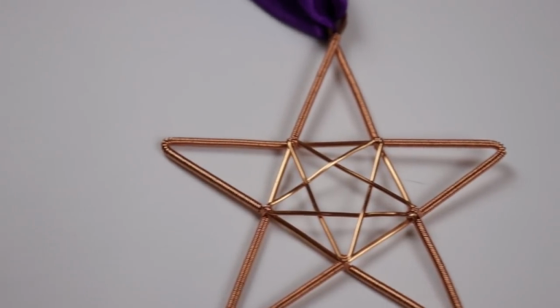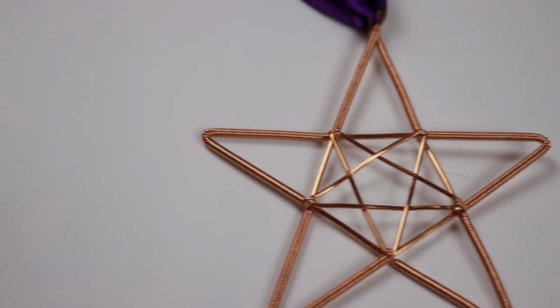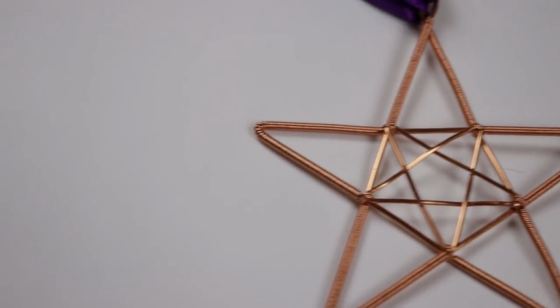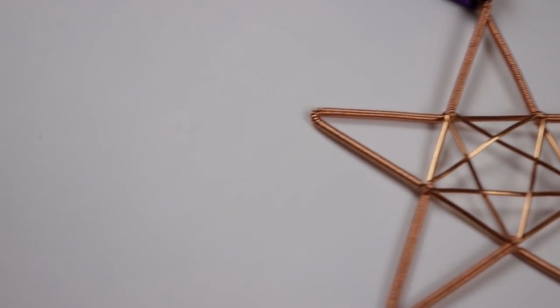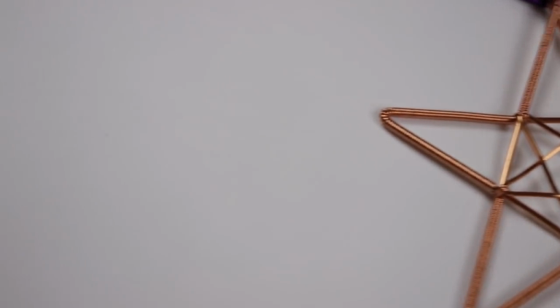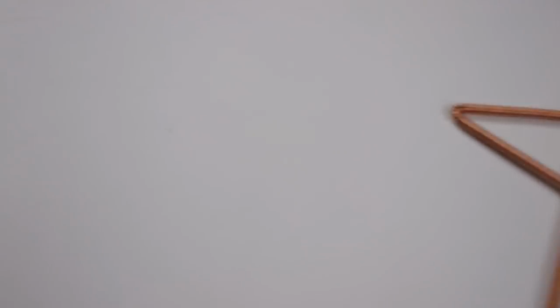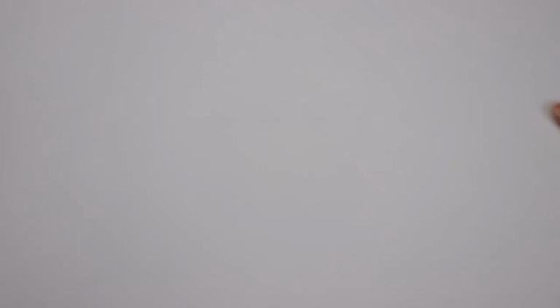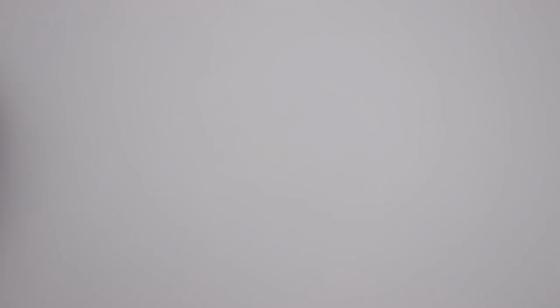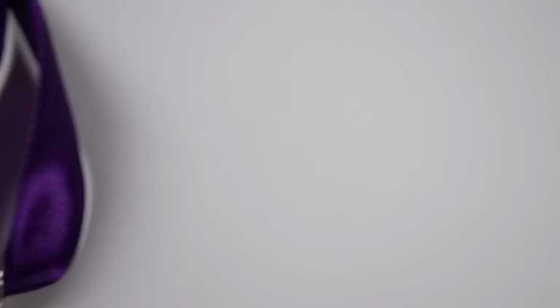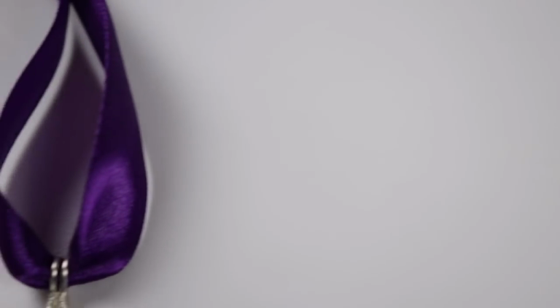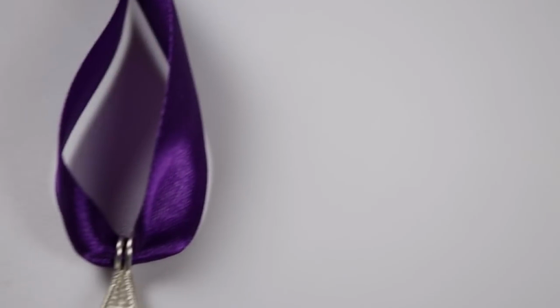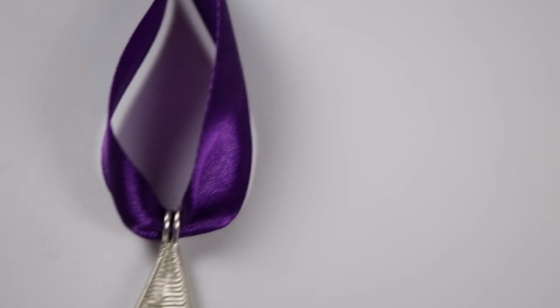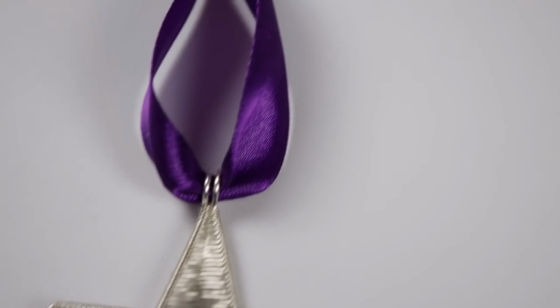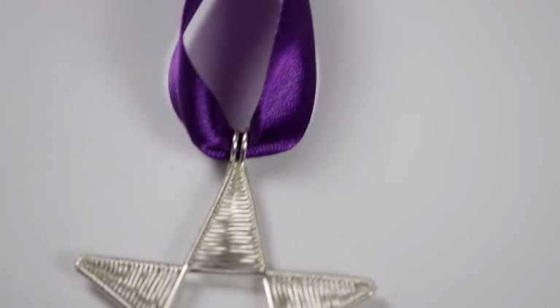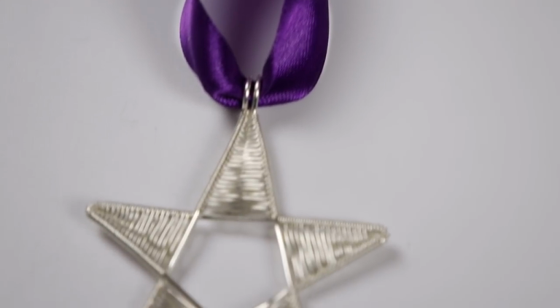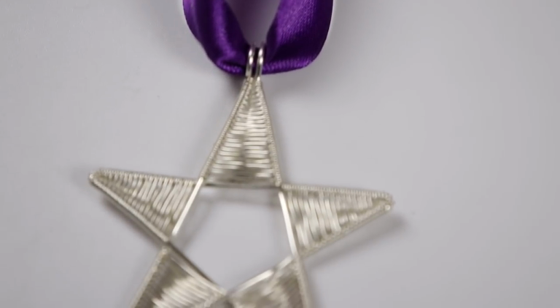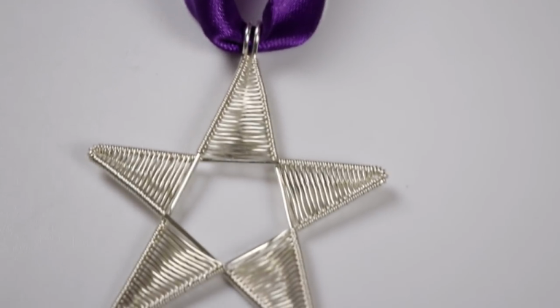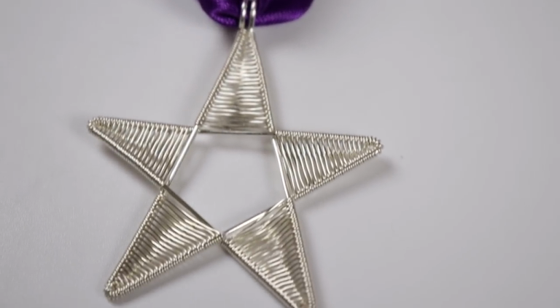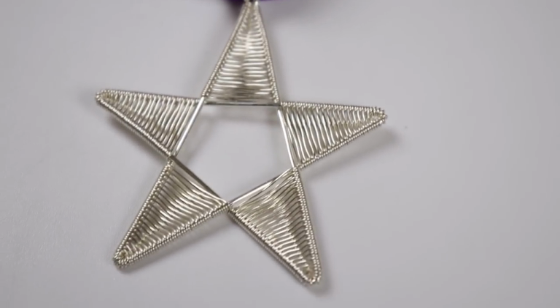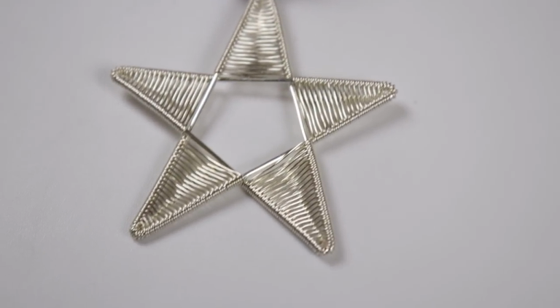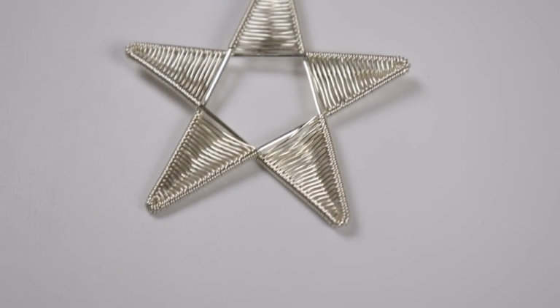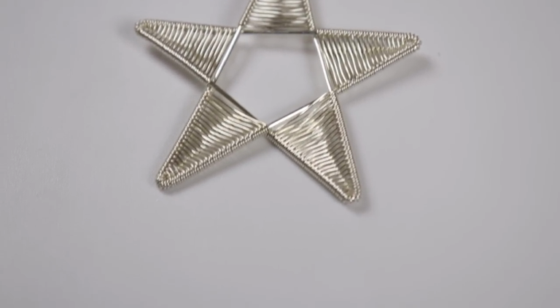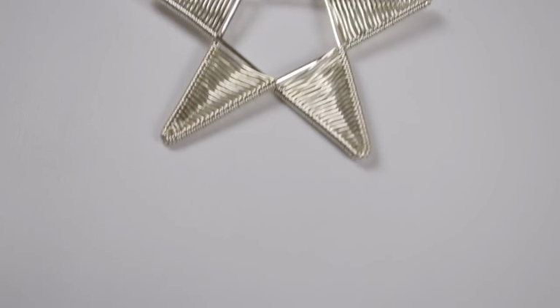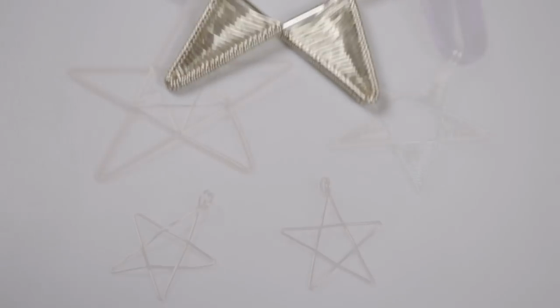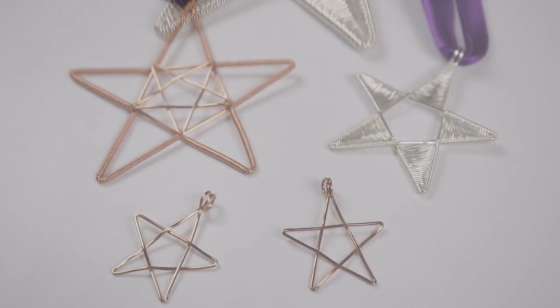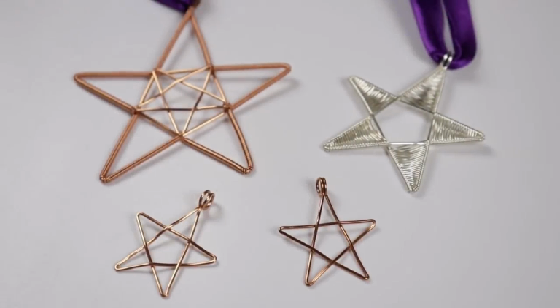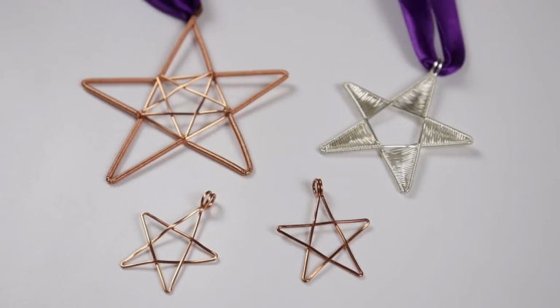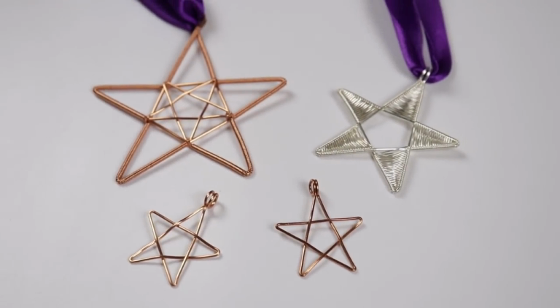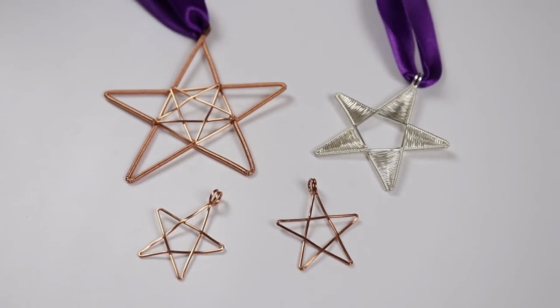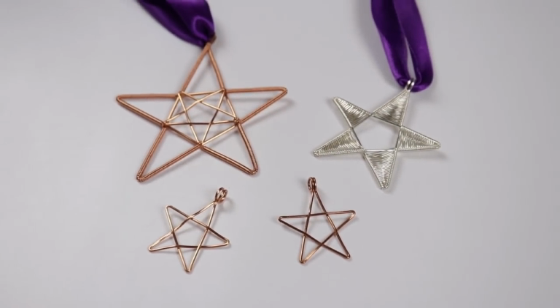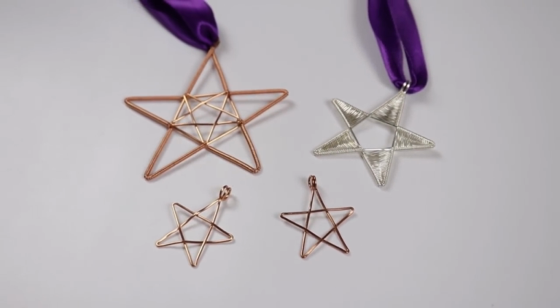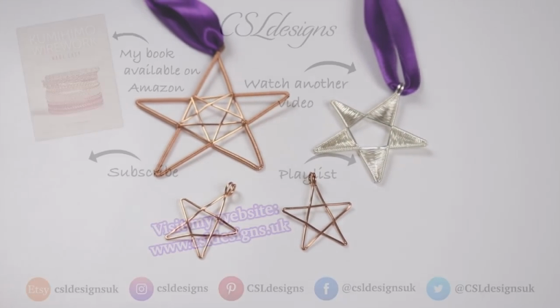I hope you enjoyed learning how to make these wire work stars. If you make any yourself, or if you come up with a different way of using them, I would love to see it — you can always tag me on social media; all my links will be in the description box down below. Thank you so much for watching and I'll see you in the next one.